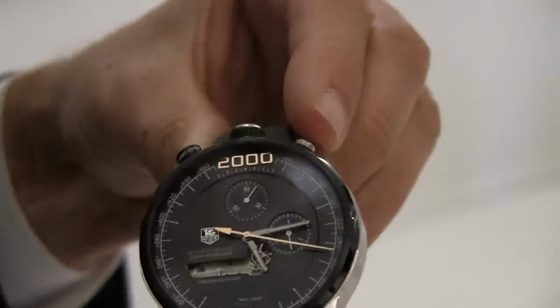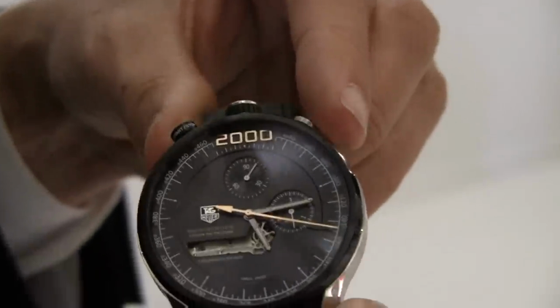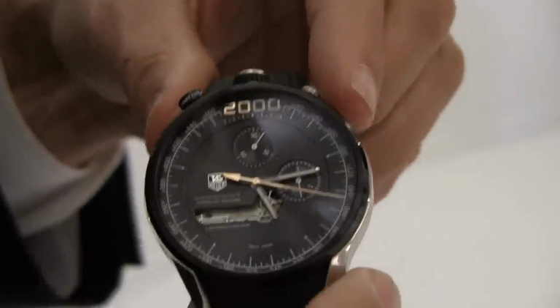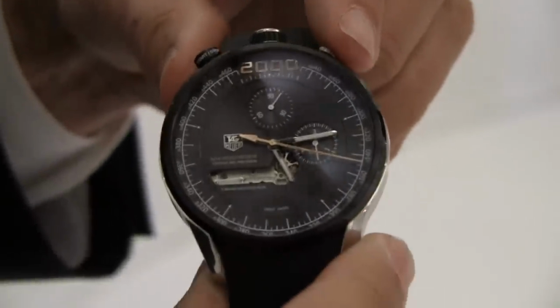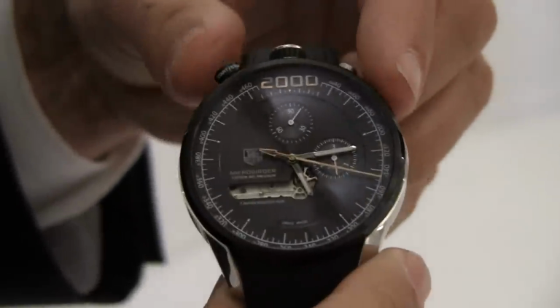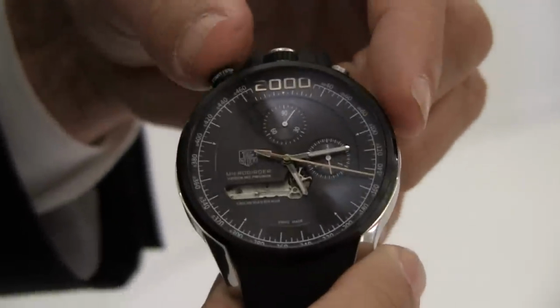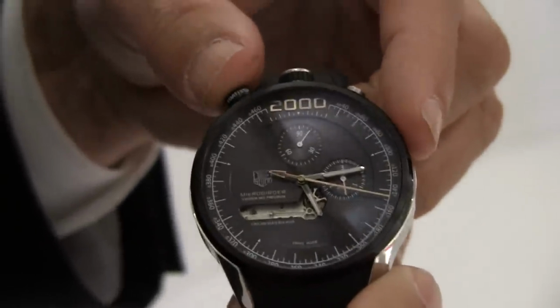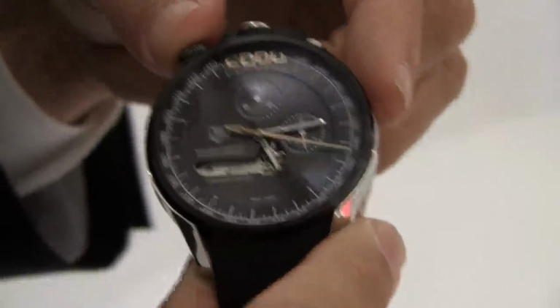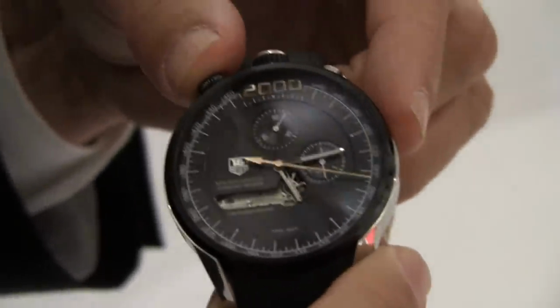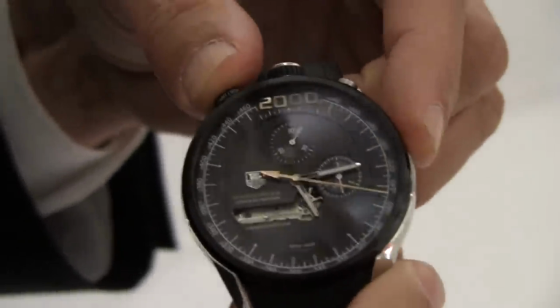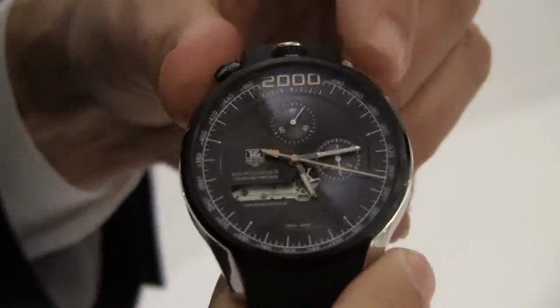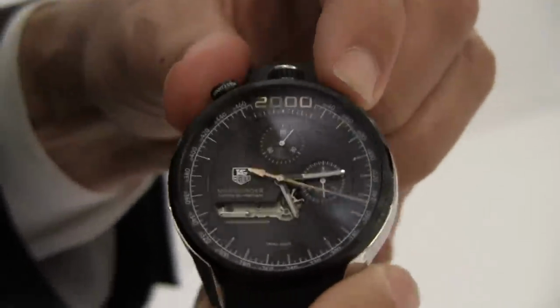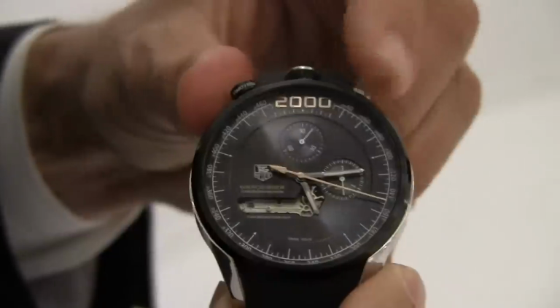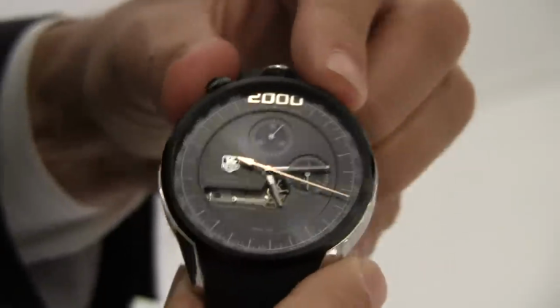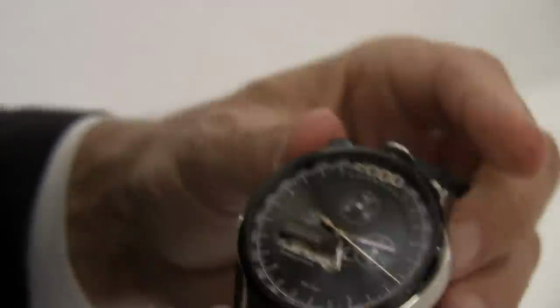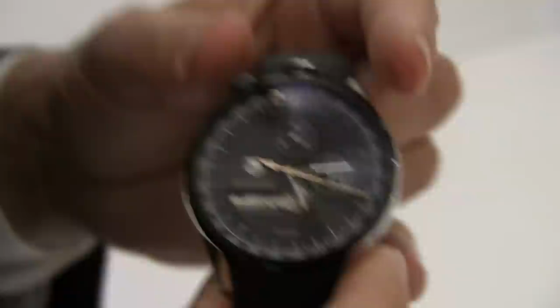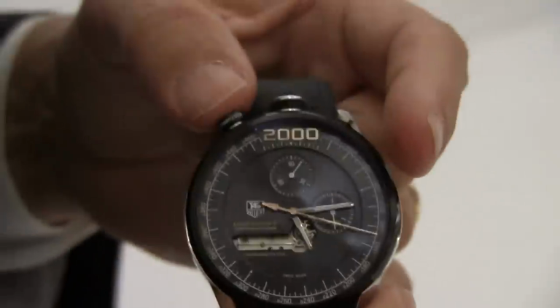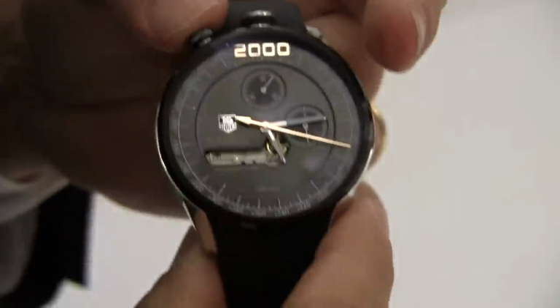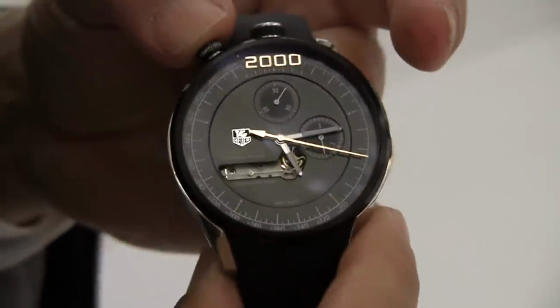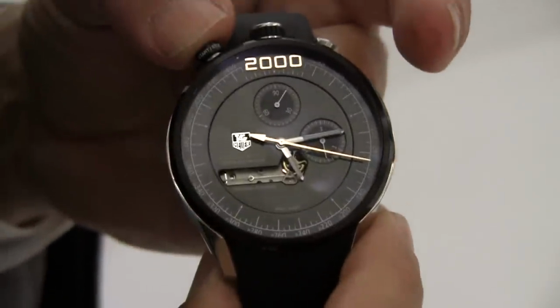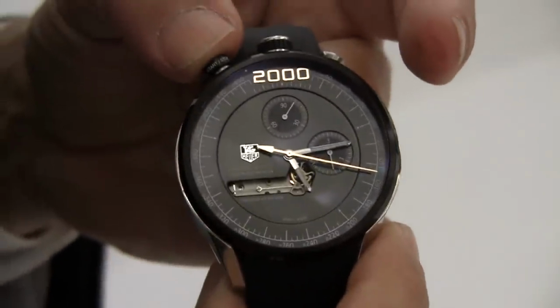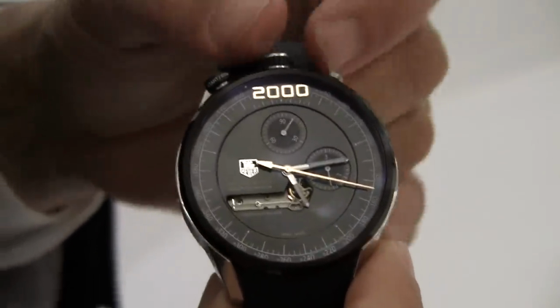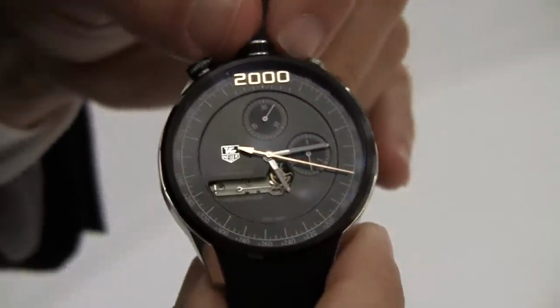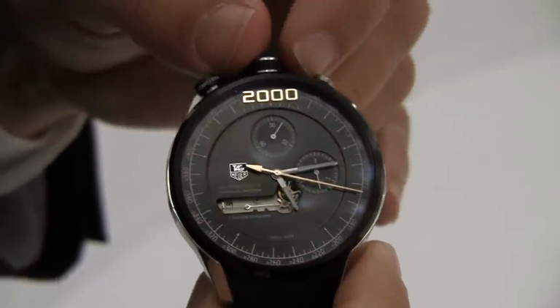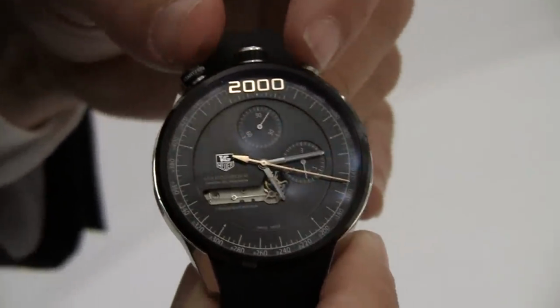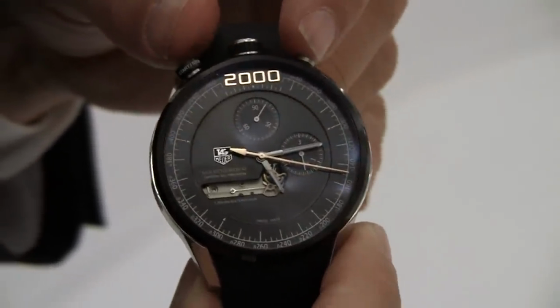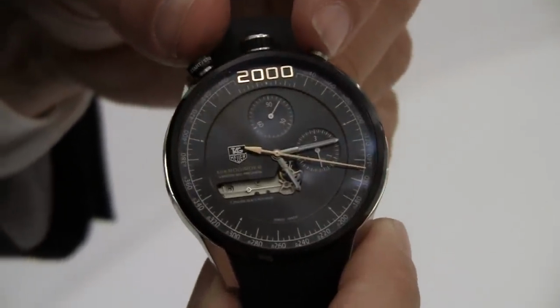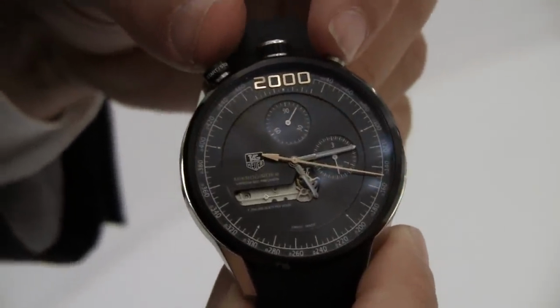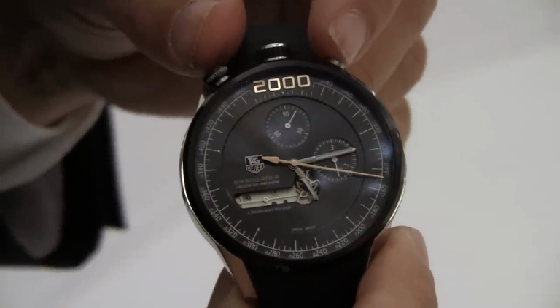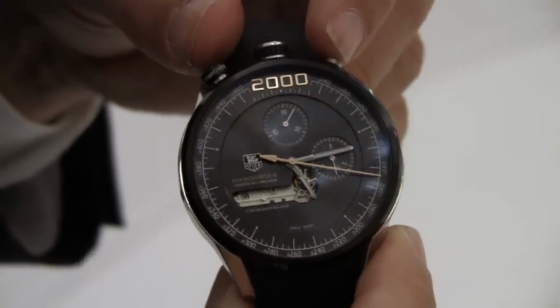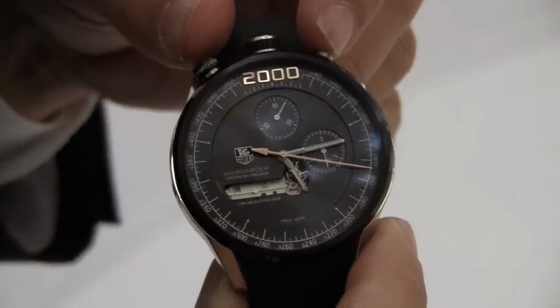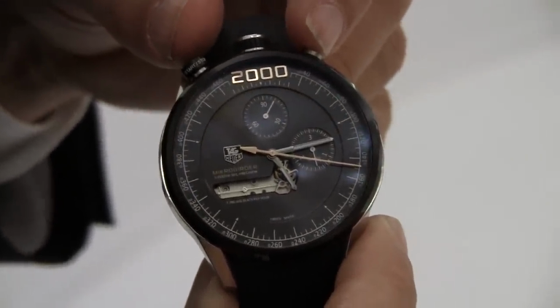So the reading is ten point four one five five seconds. Wow, that's incredible. And this is the Tag Heuer Micro Girder — the most accurate chronograph watch in the world to this point. Thank you.